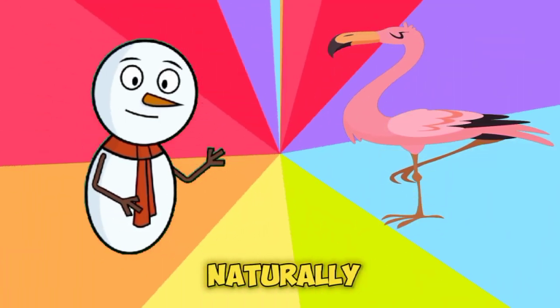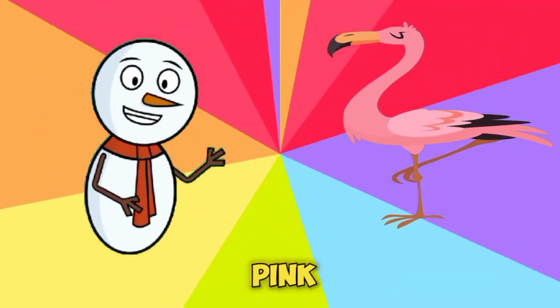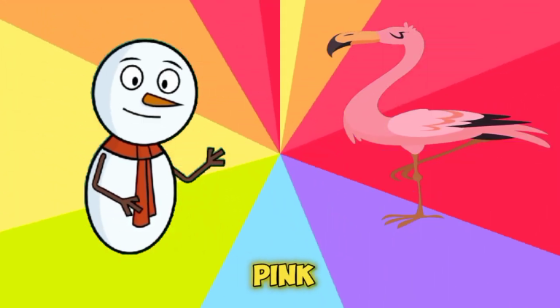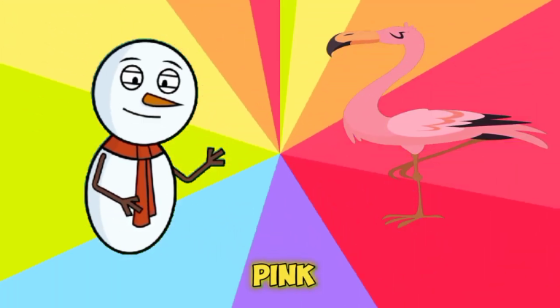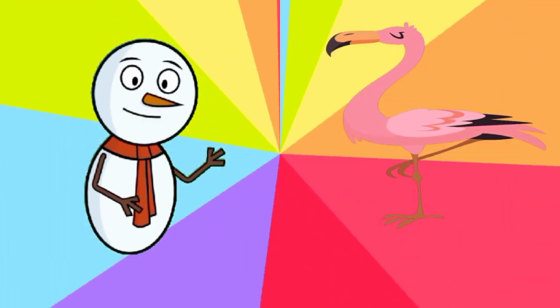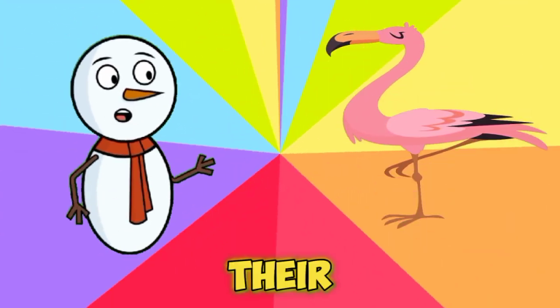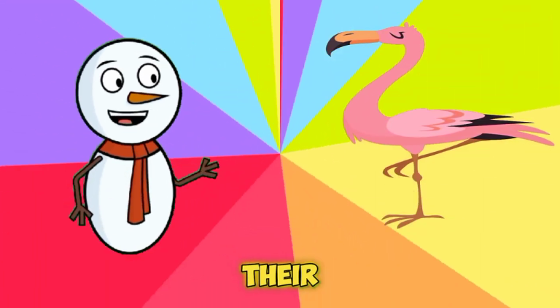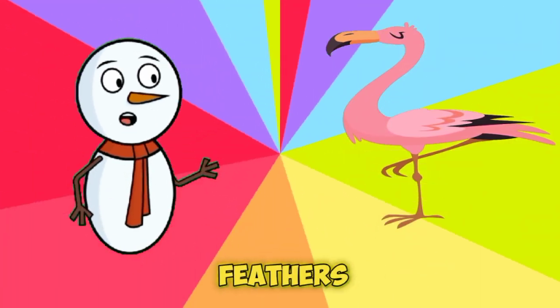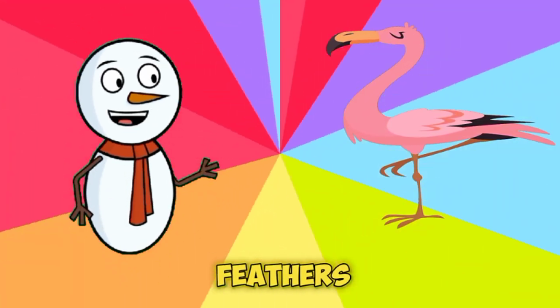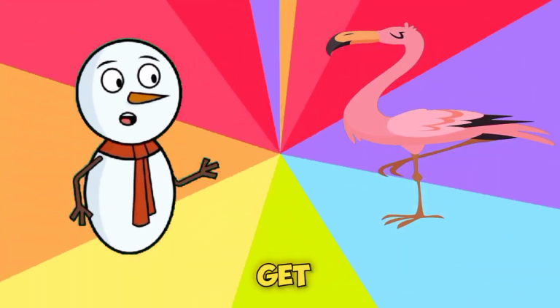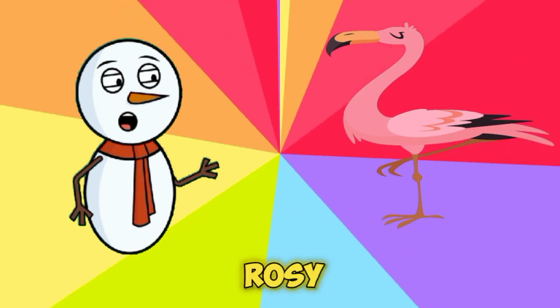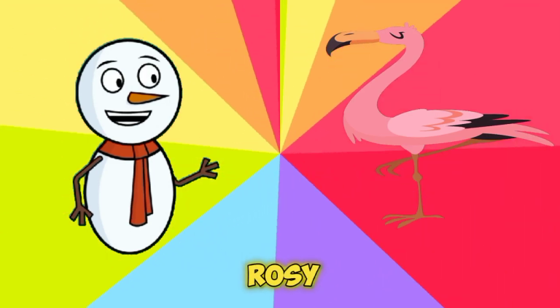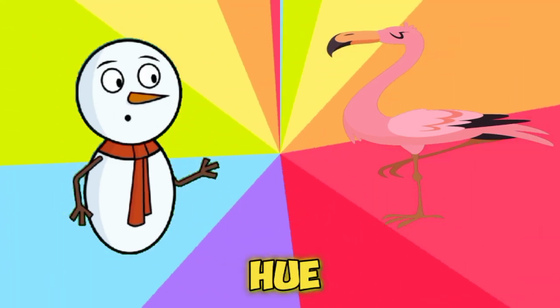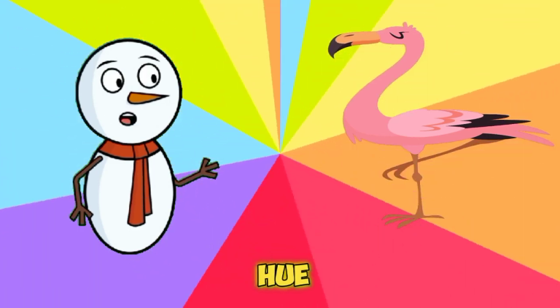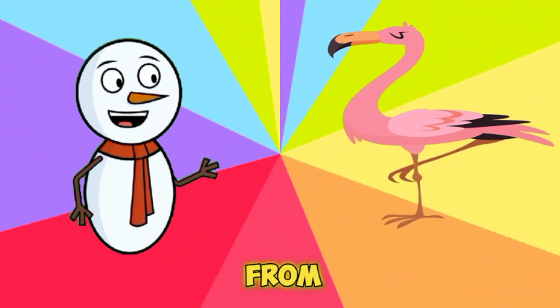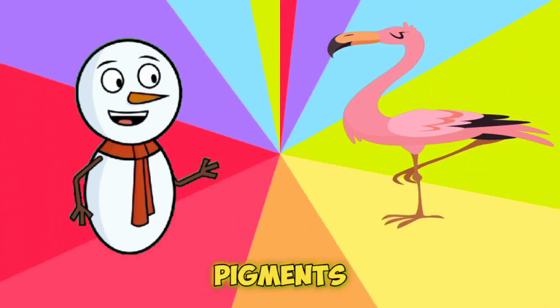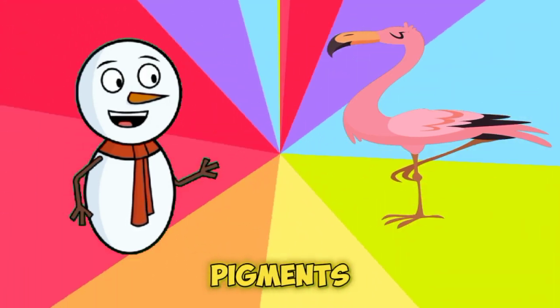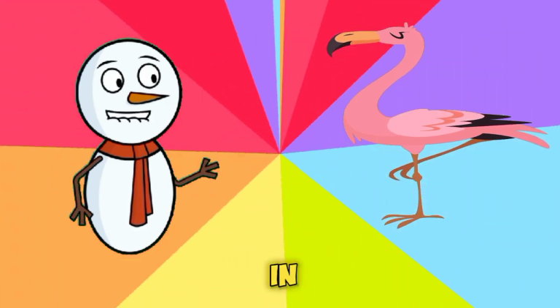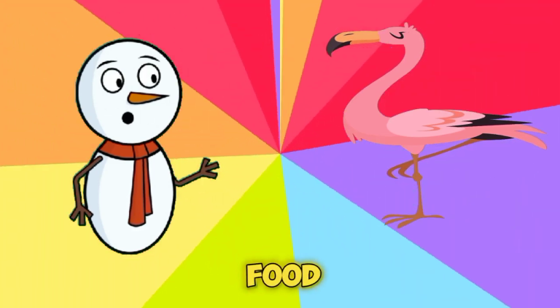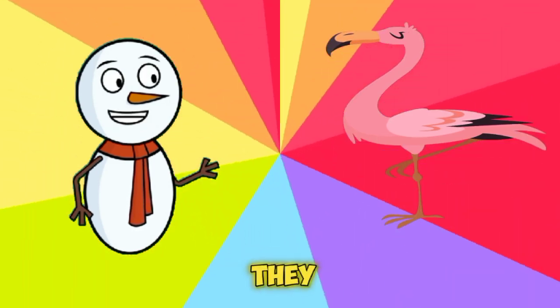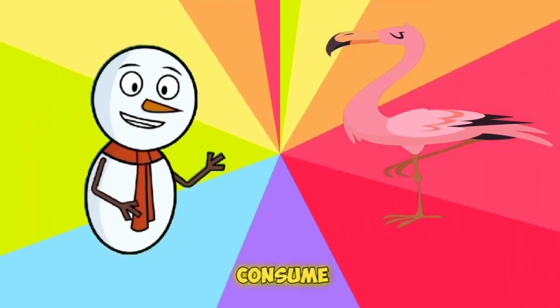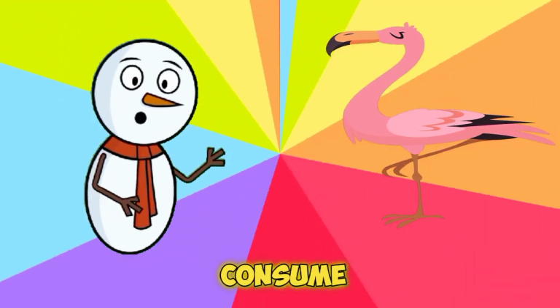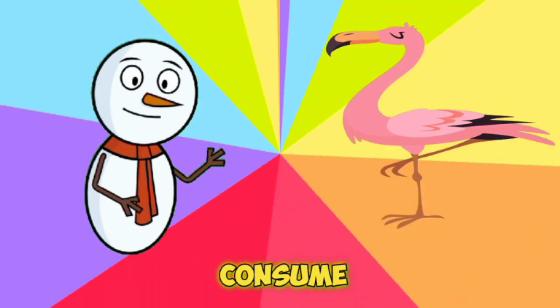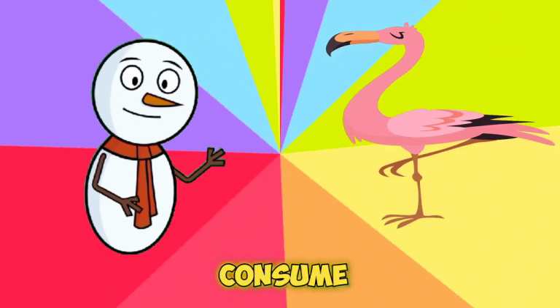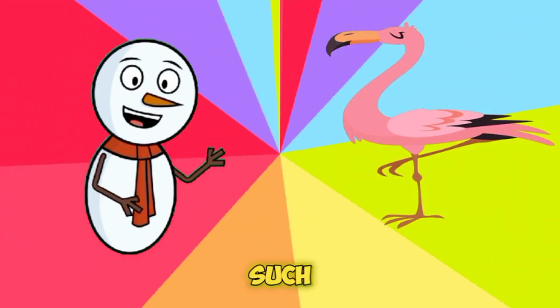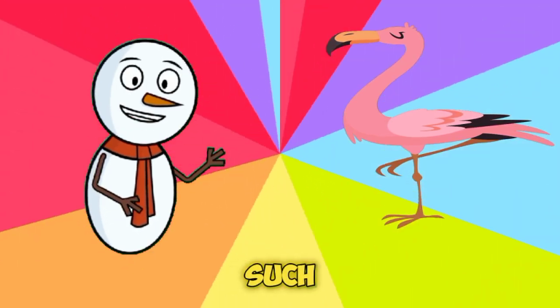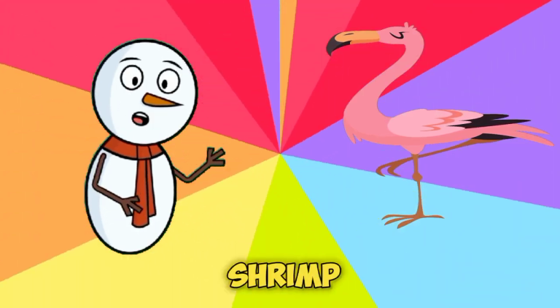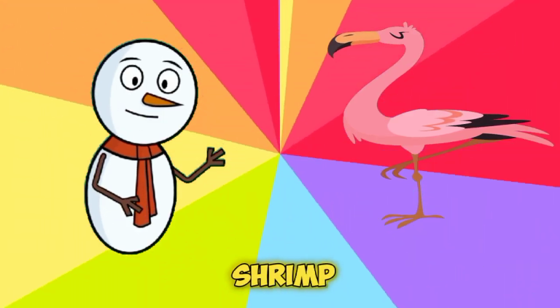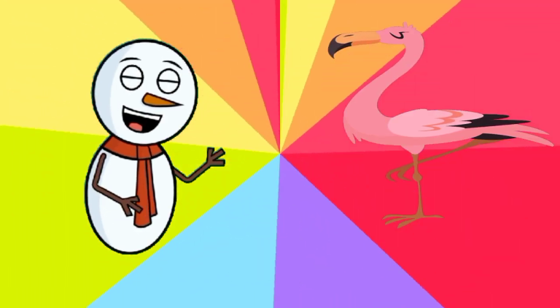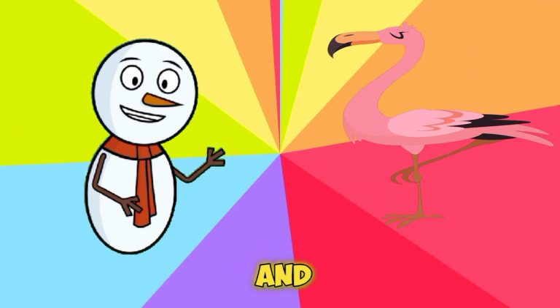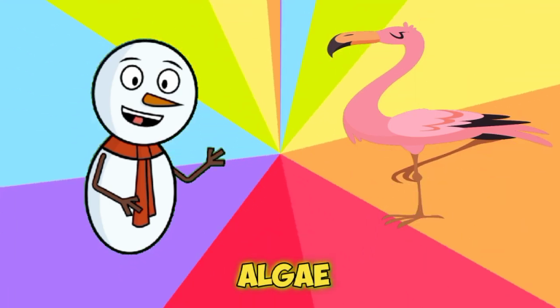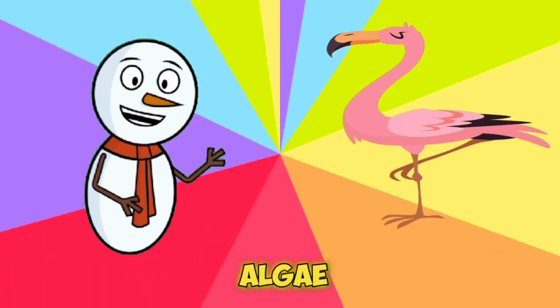It's a flamingo! They are not naturally pink — their feathers get their rosy hue from pigments in the food they consume, such as shrimp and algae.